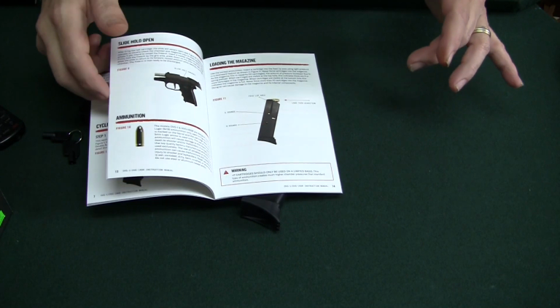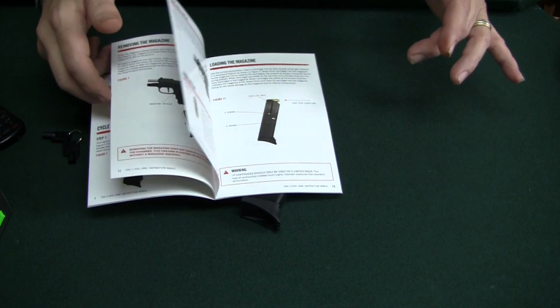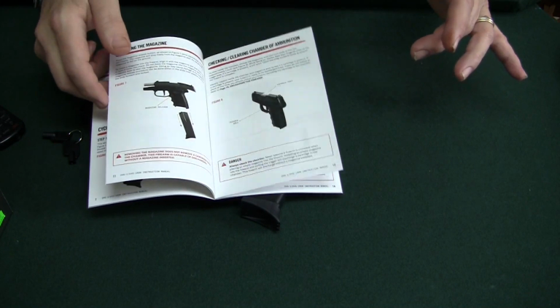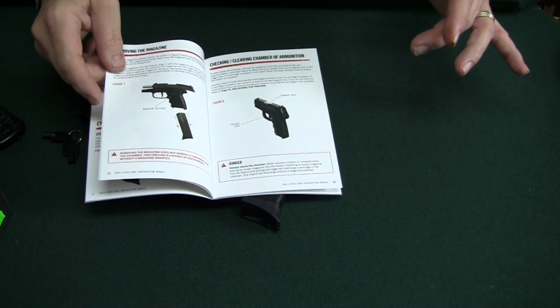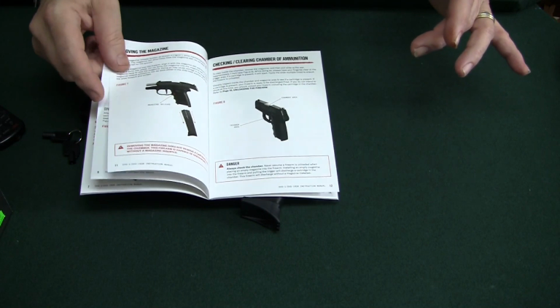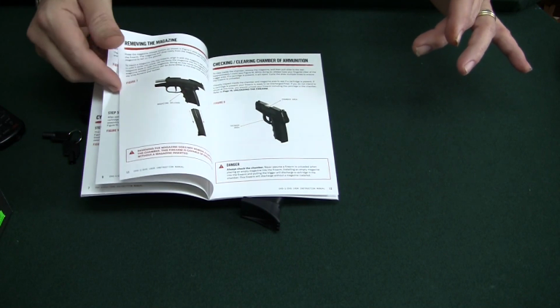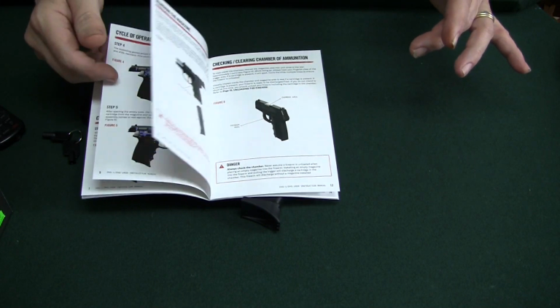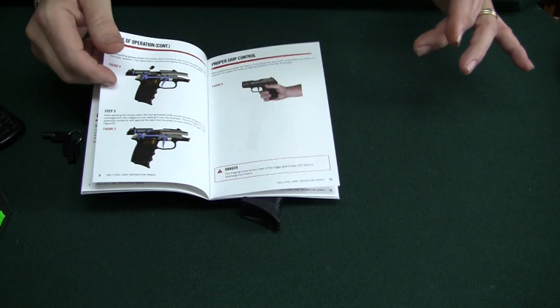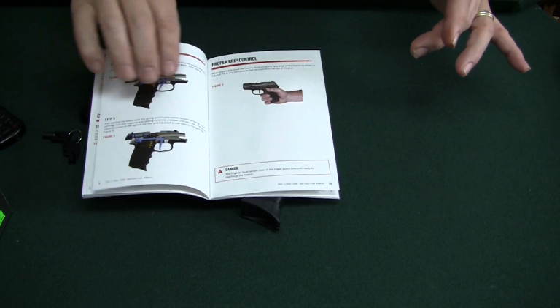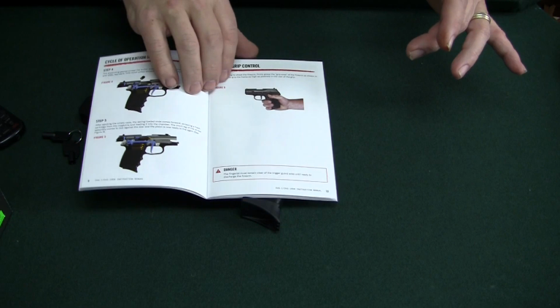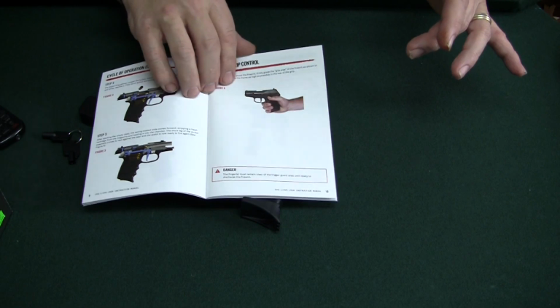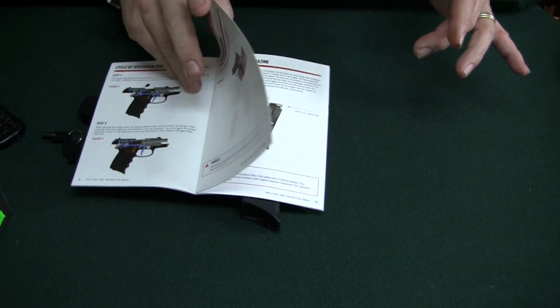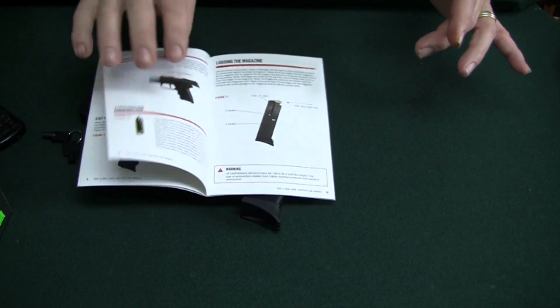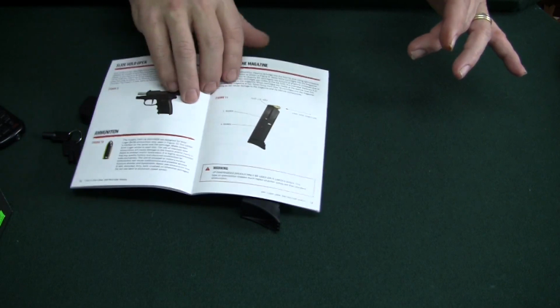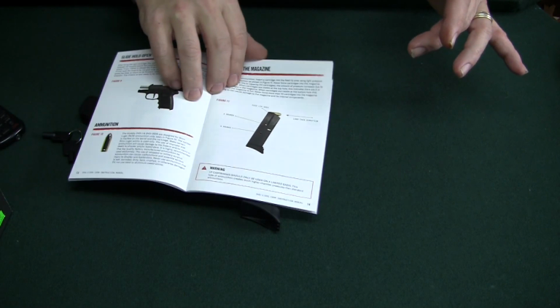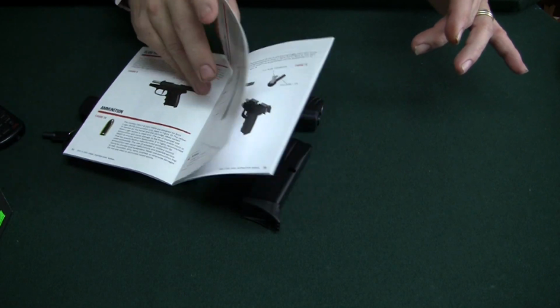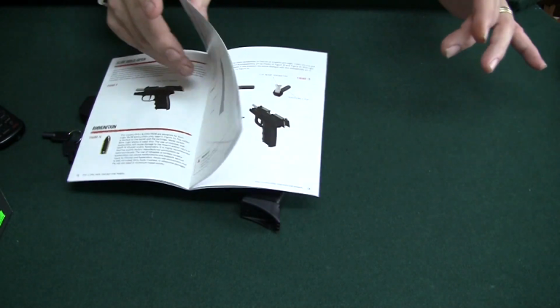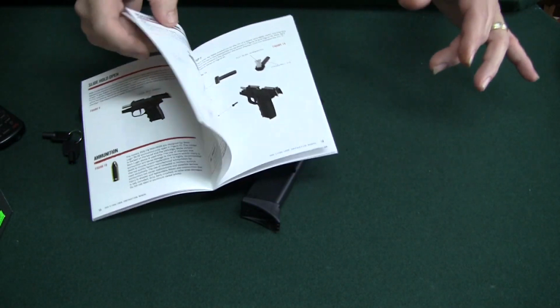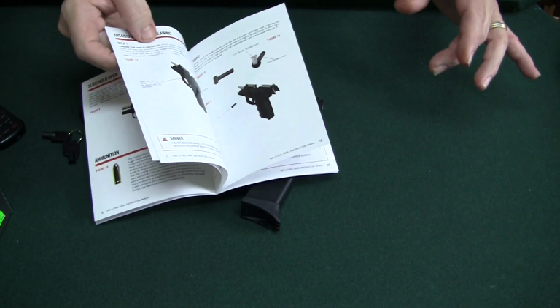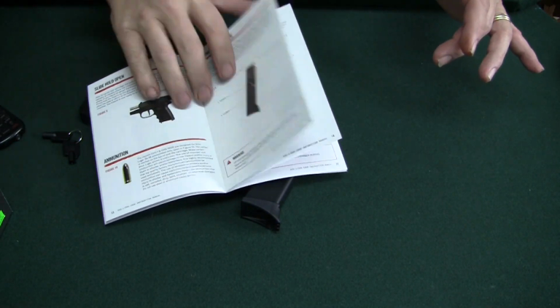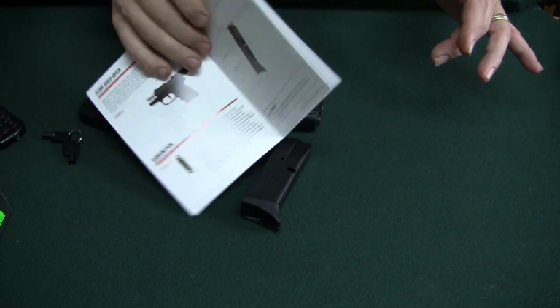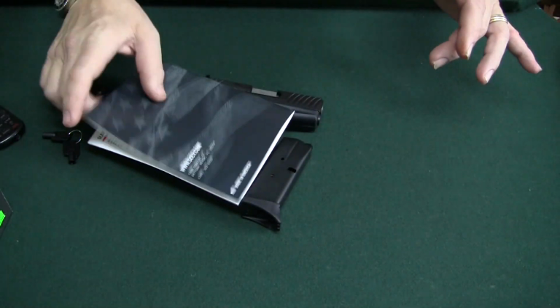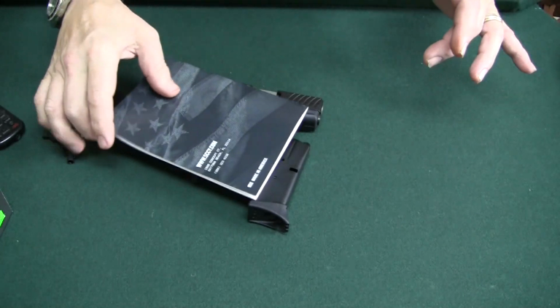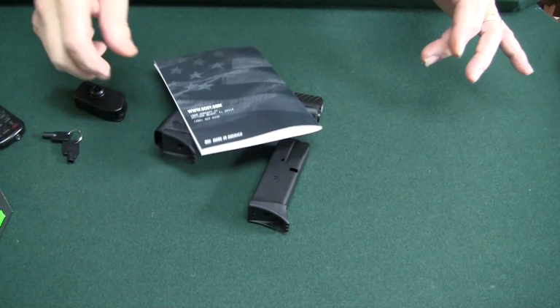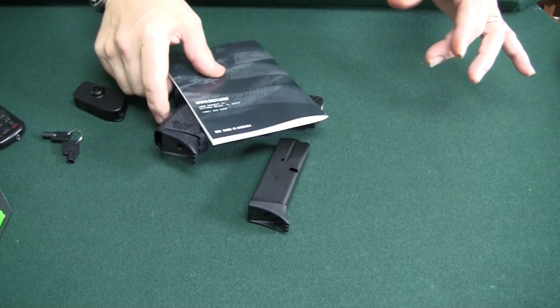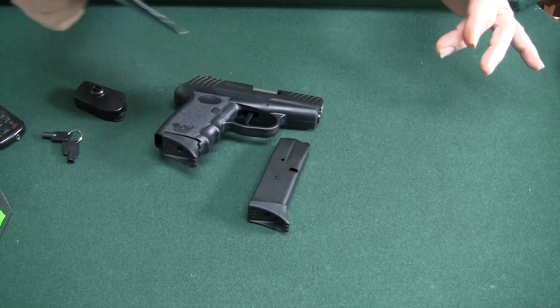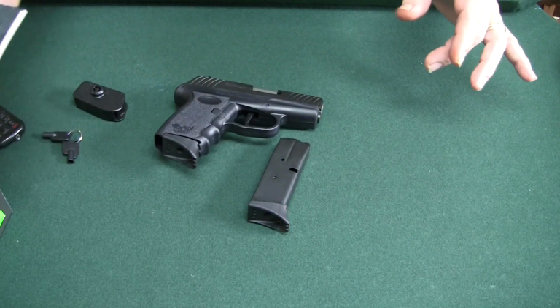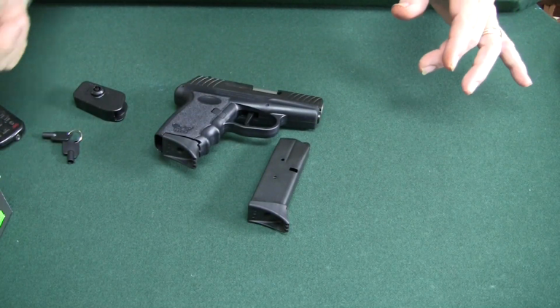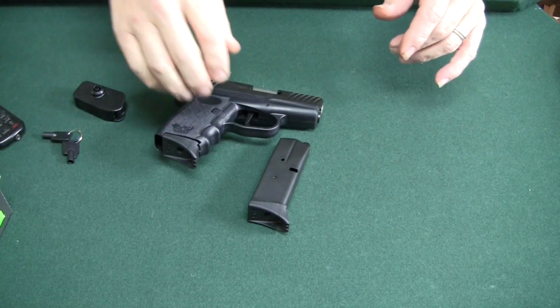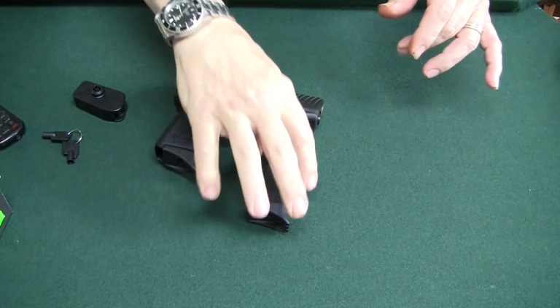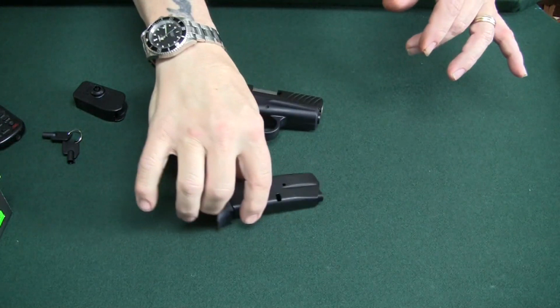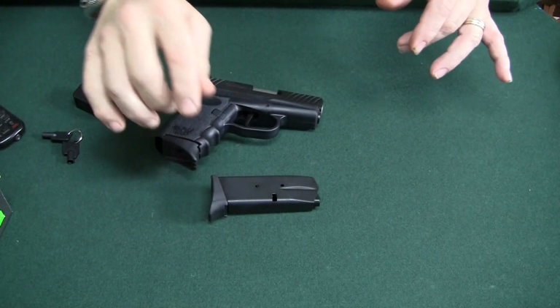The instruction manual is pretty well written. It explains things — how to load, how the gun functions, how to disassemble it. So, what do we end up with for our money?